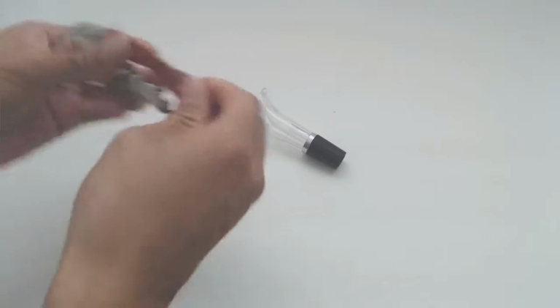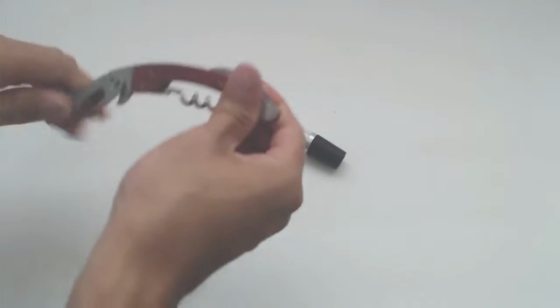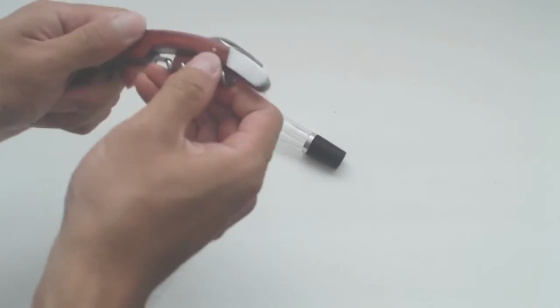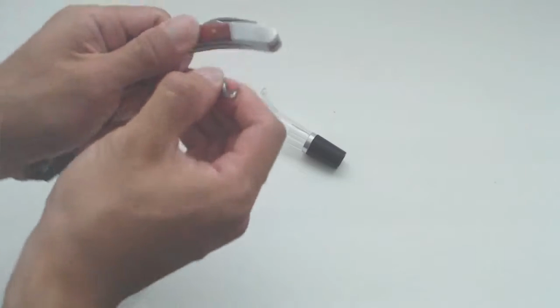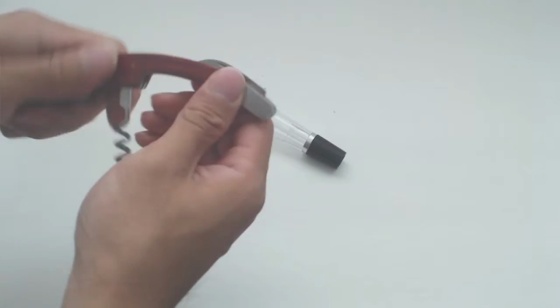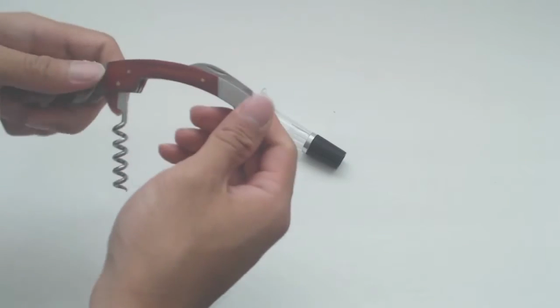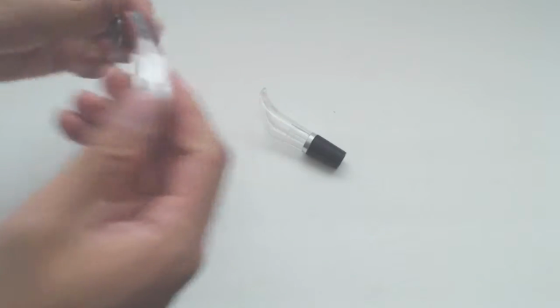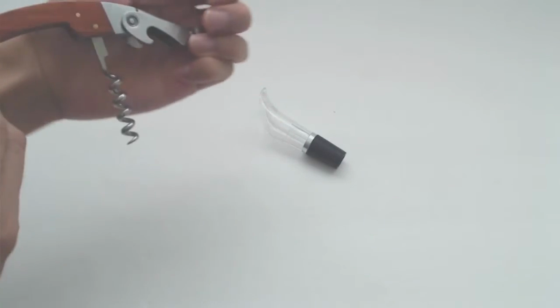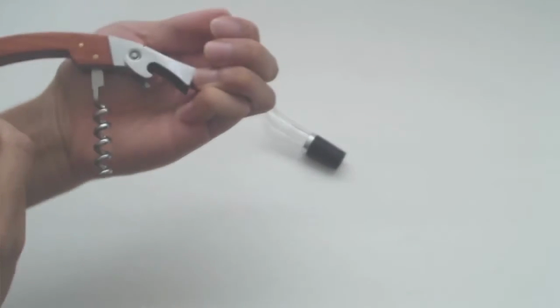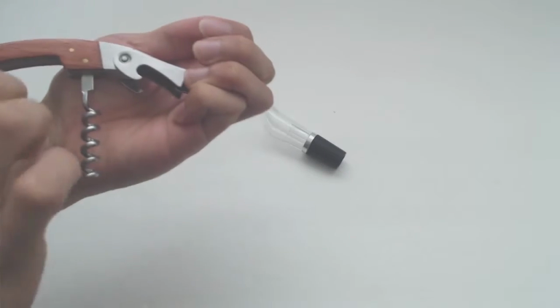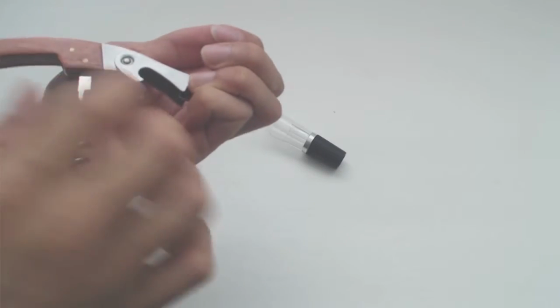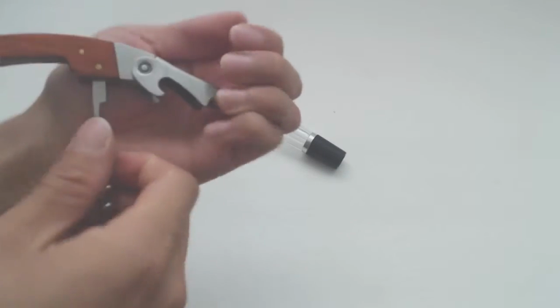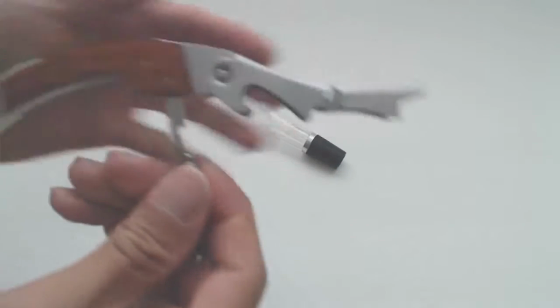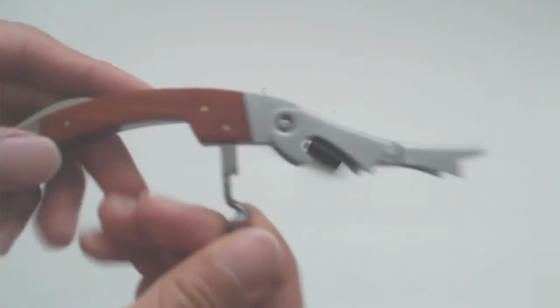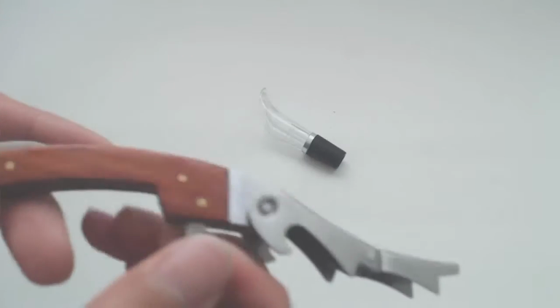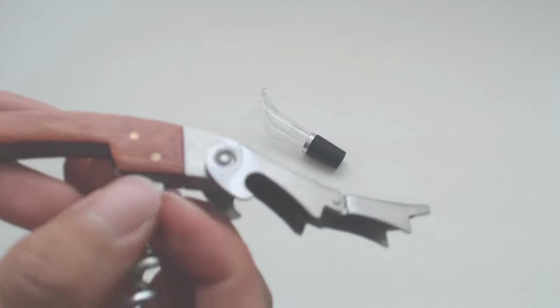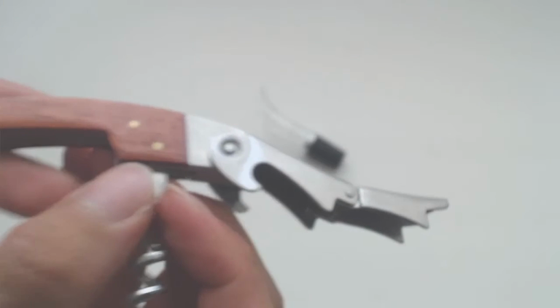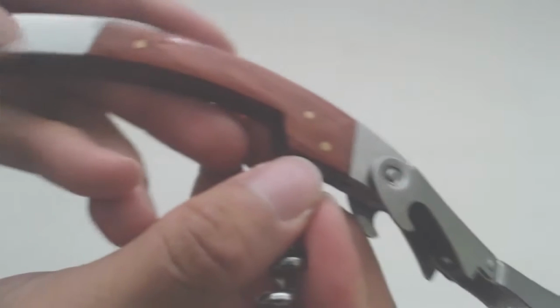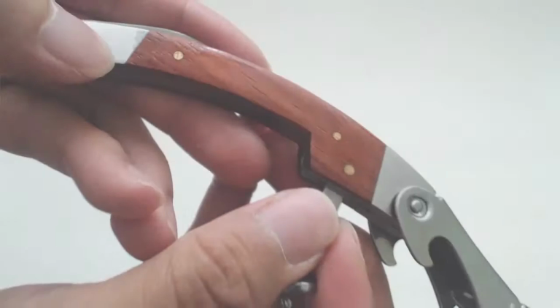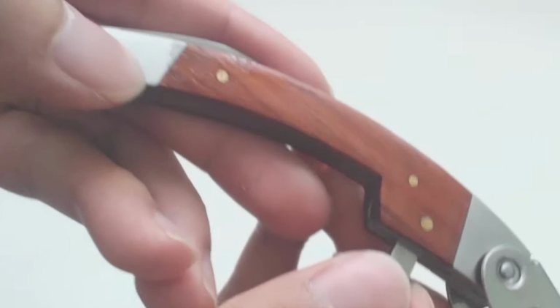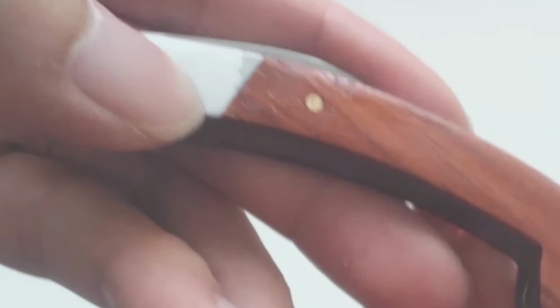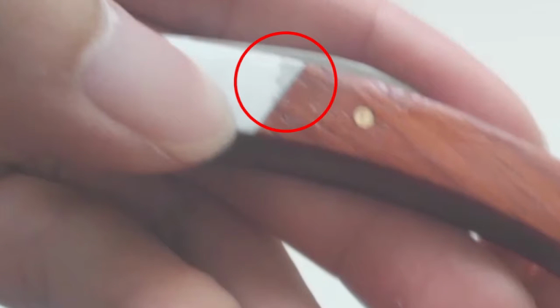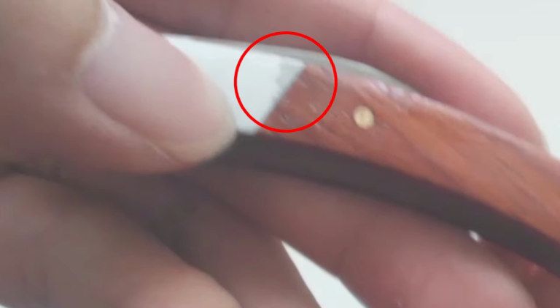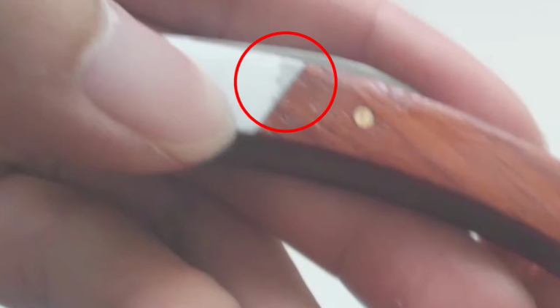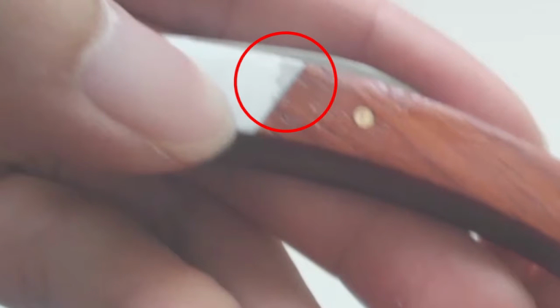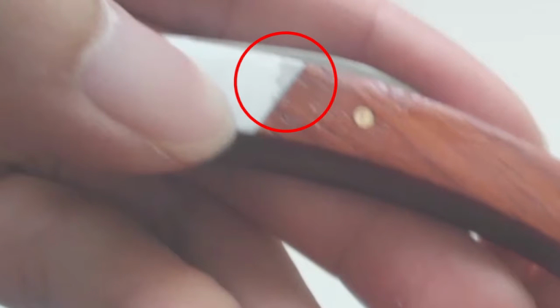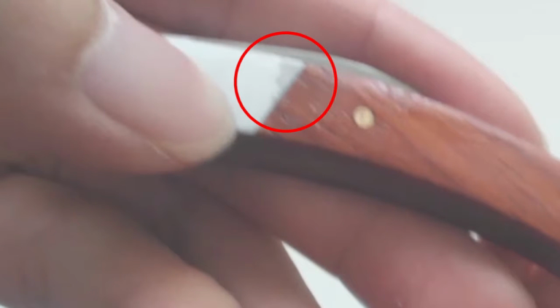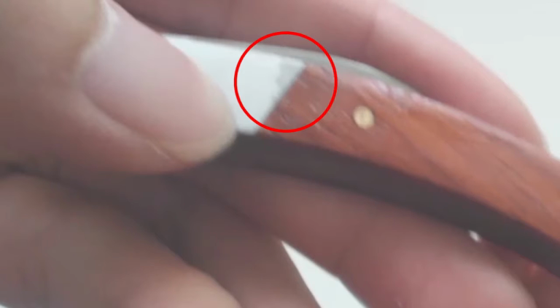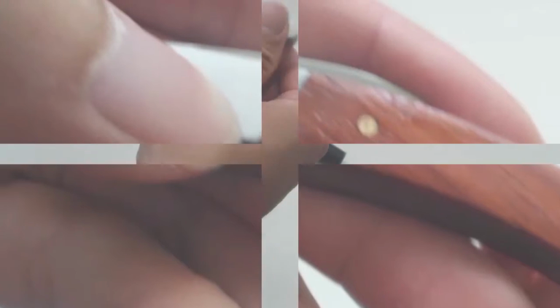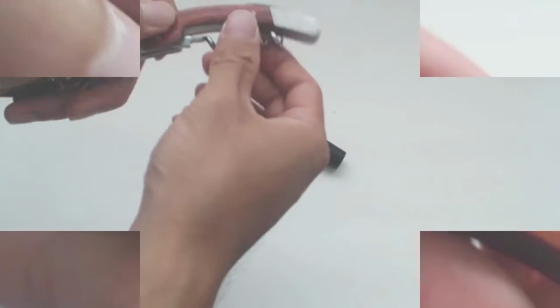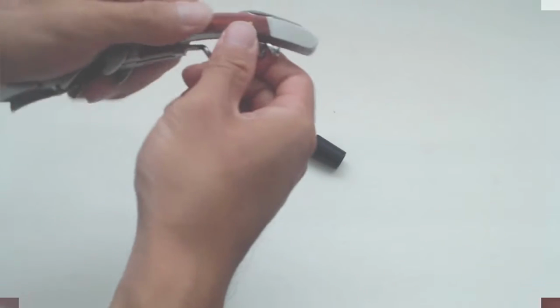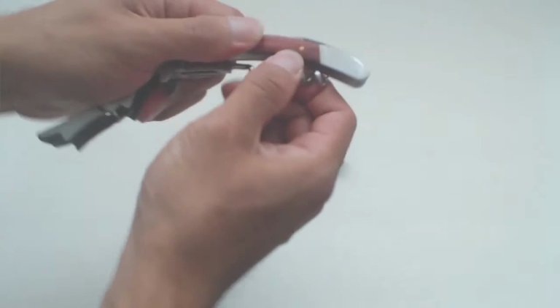The corkscrew is made of heavy stainless steel with wooden grips on either side of the handle. The finish on the wood isn't great, and the lacquer seems brushed on a bit haphazardly. There's even a bit of finish on the metal. It really could use at least one additional layer of lacquer, both for looks and protection of the wood.